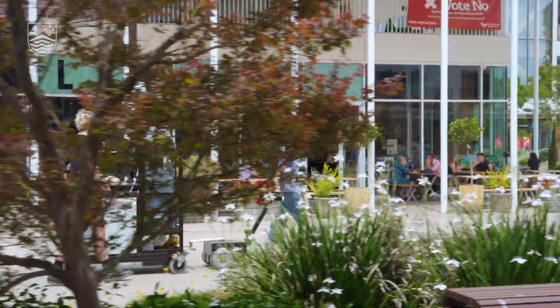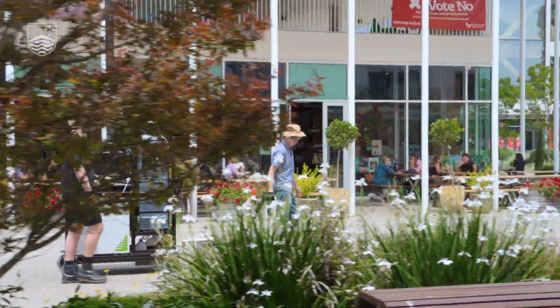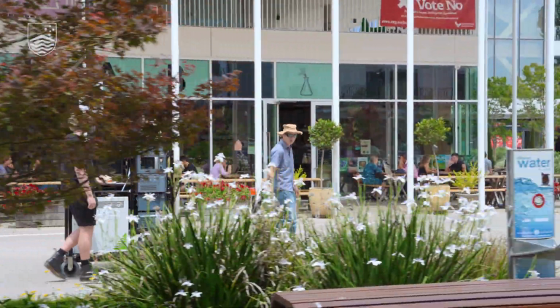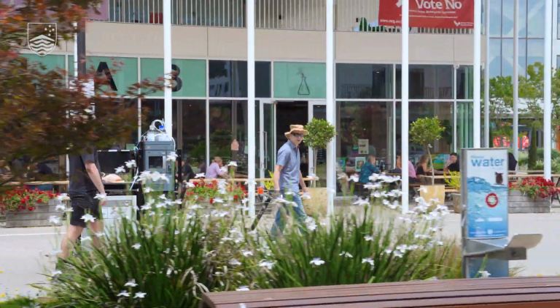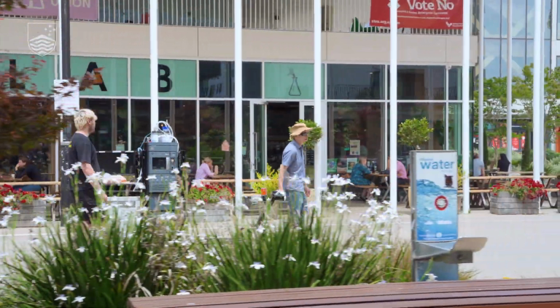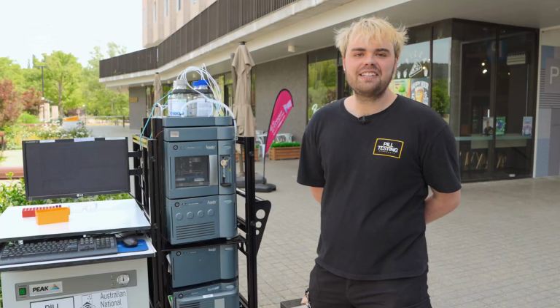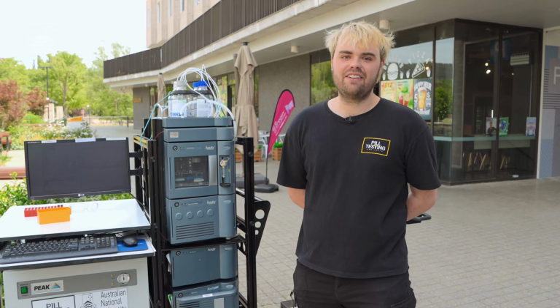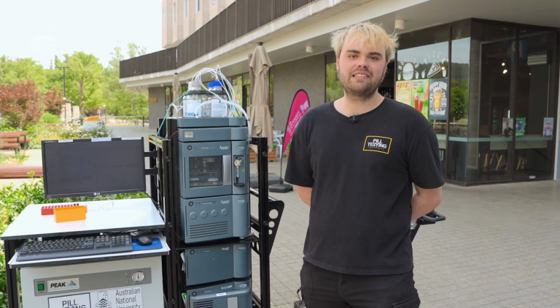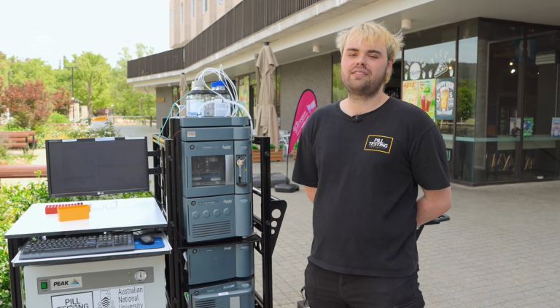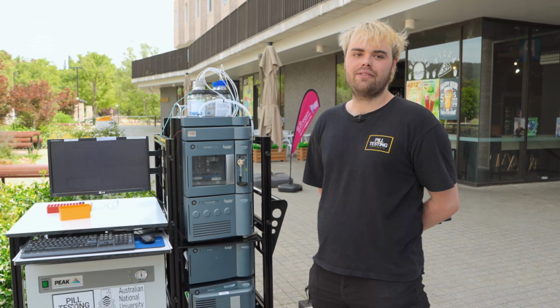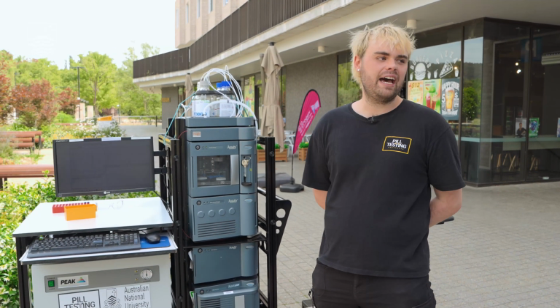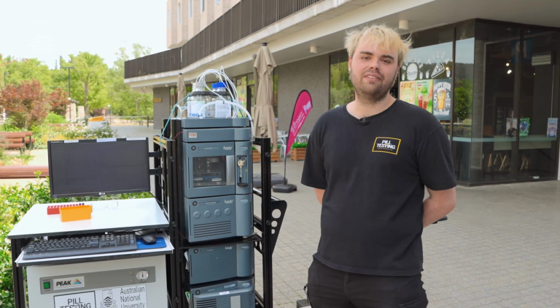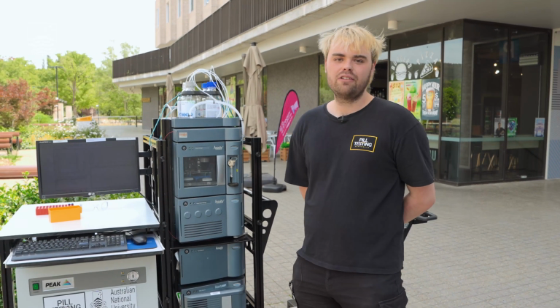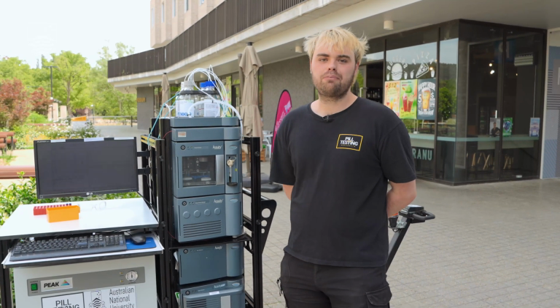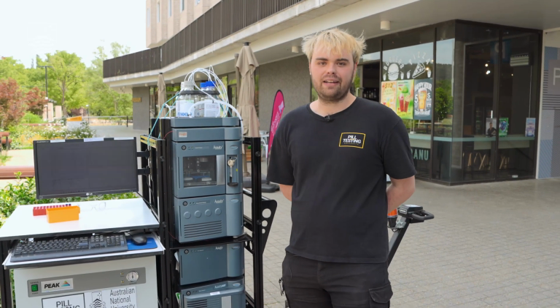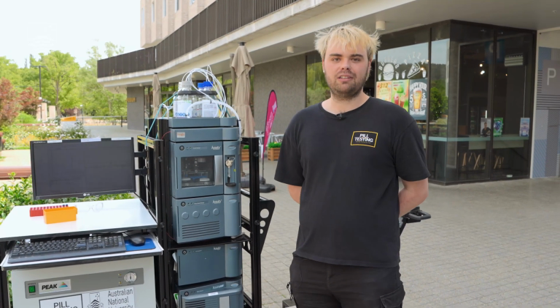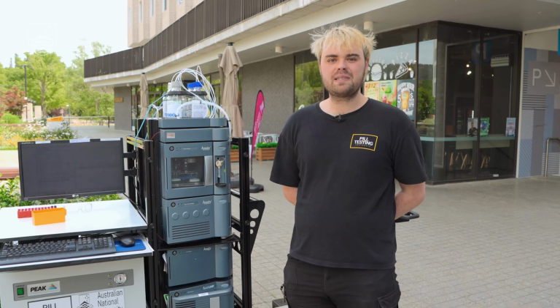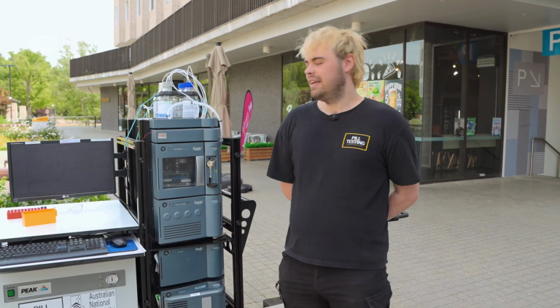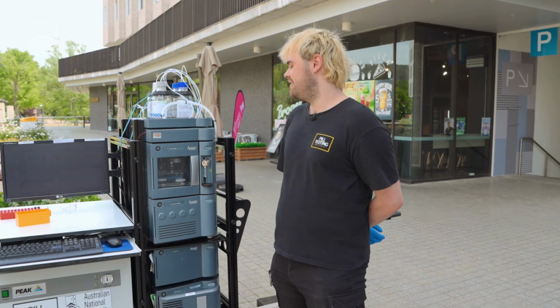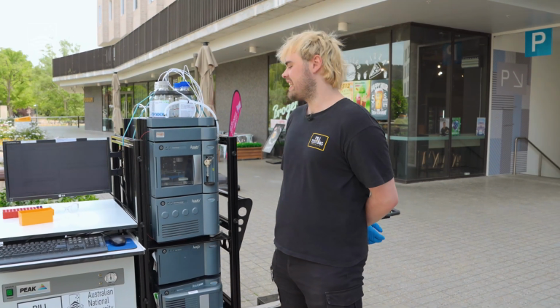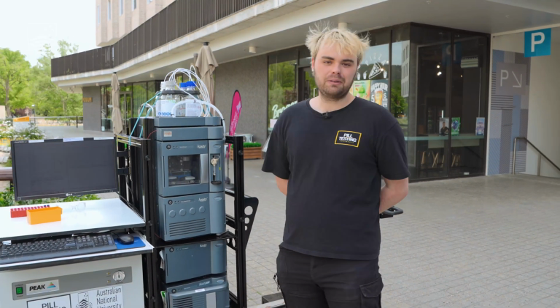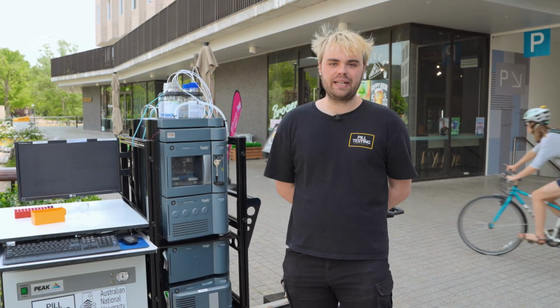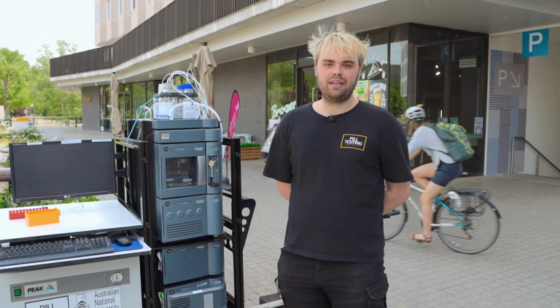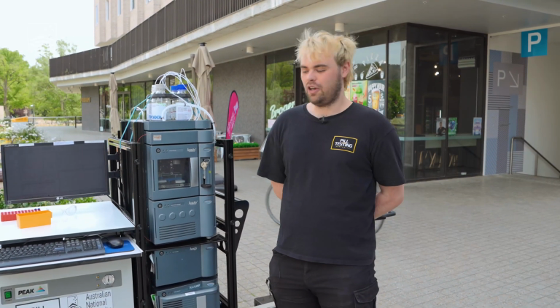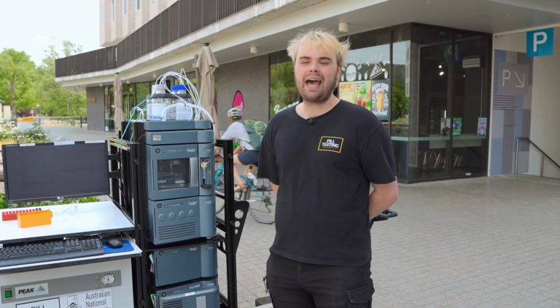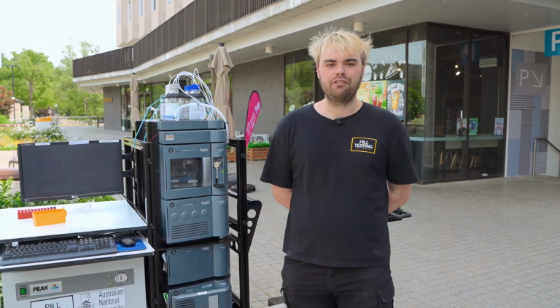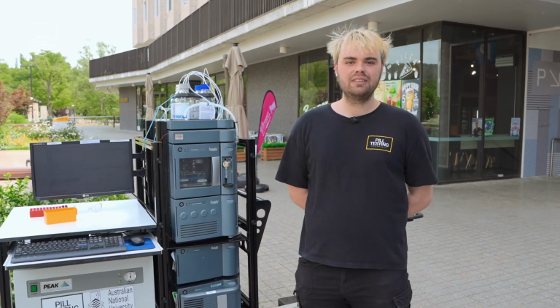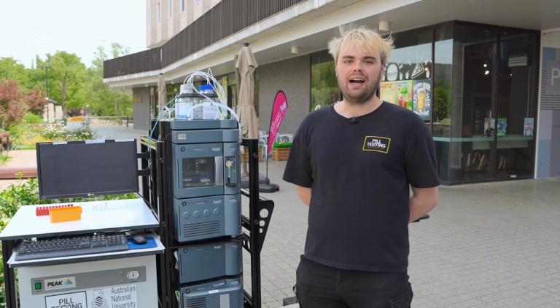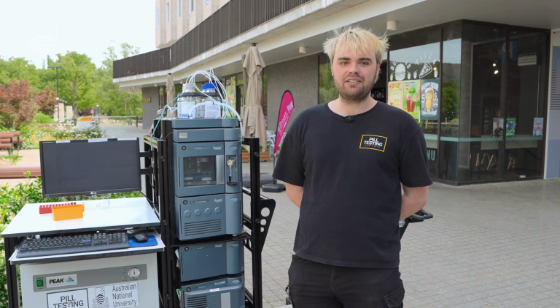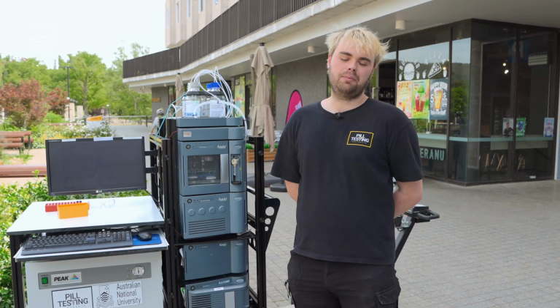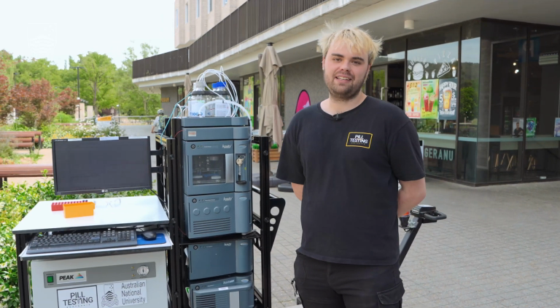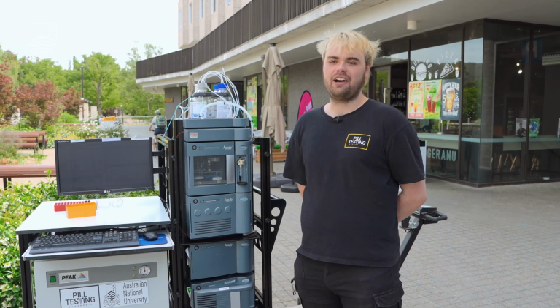This particular machine is very, very sensitive — this is the sort of stuff that you'd have in really proper analytical labs — and the fact that we're able to bring something so powerful out in a portable setting is just great.